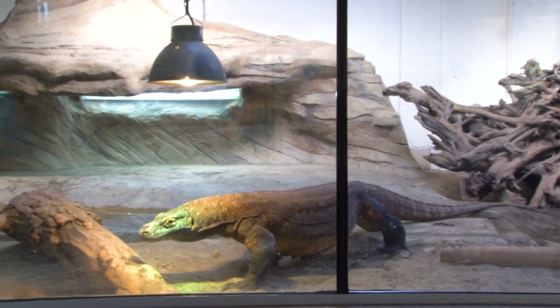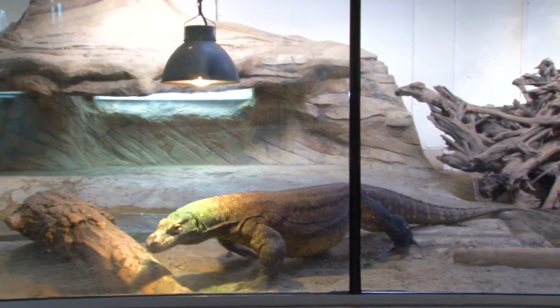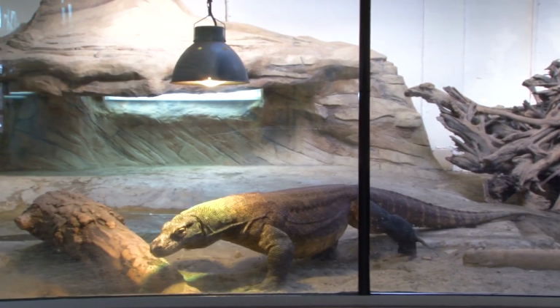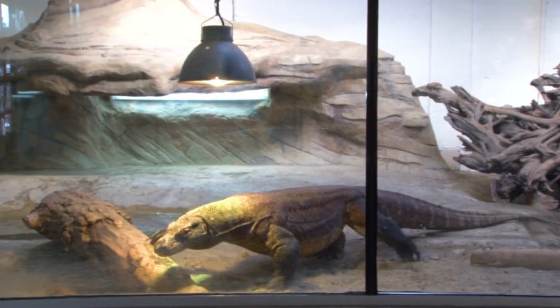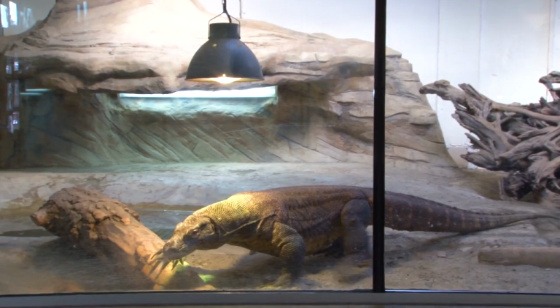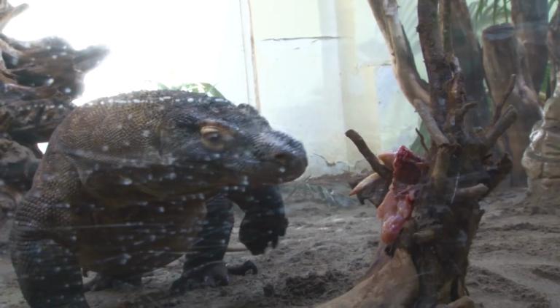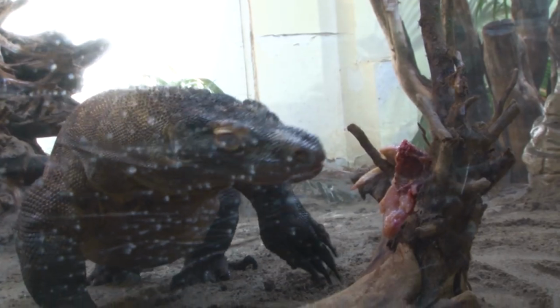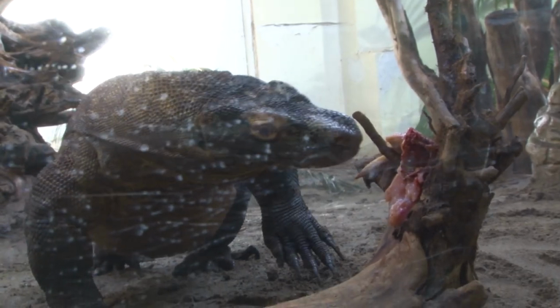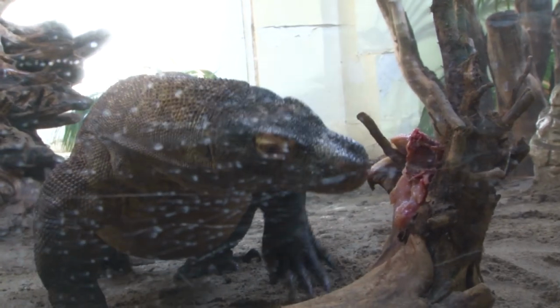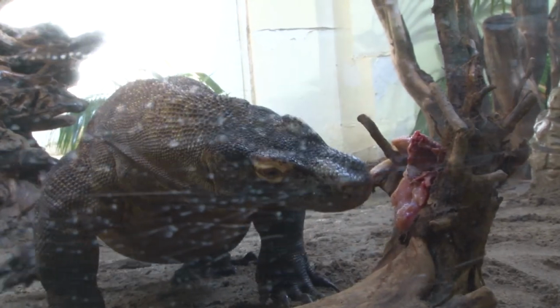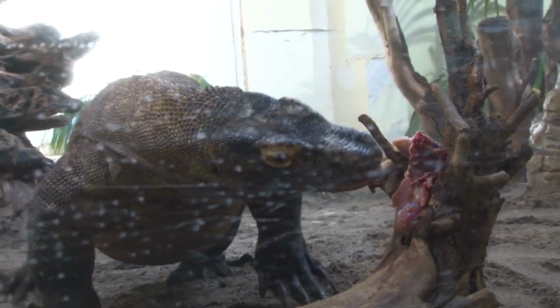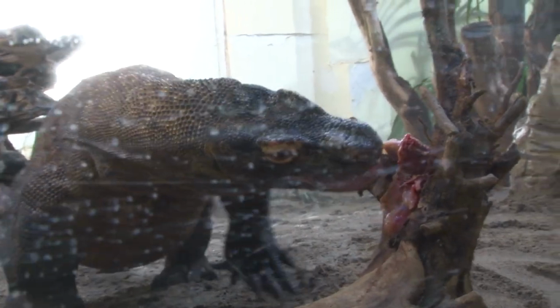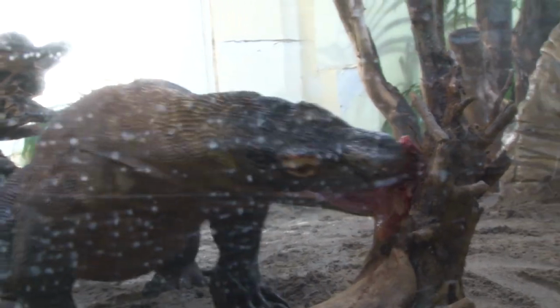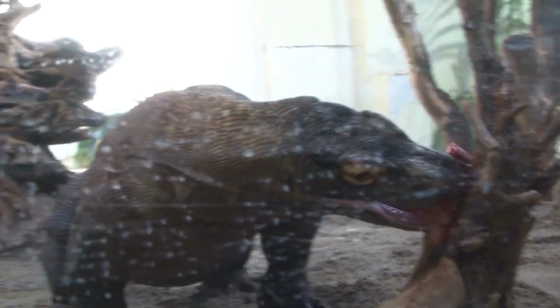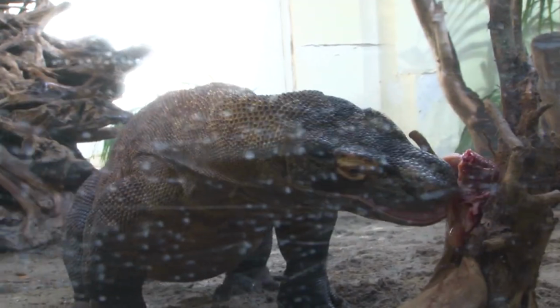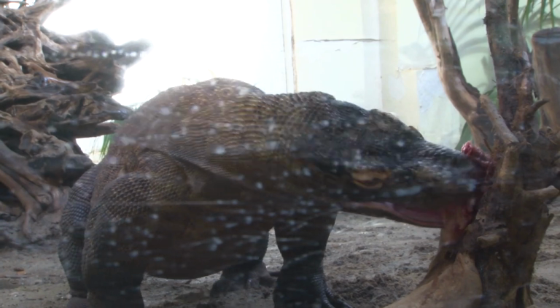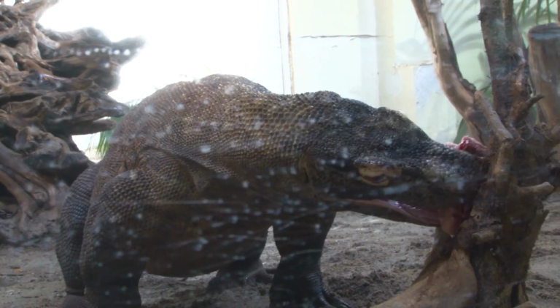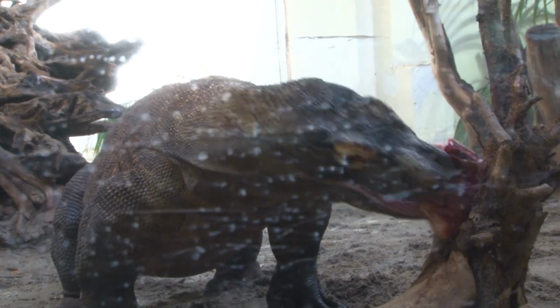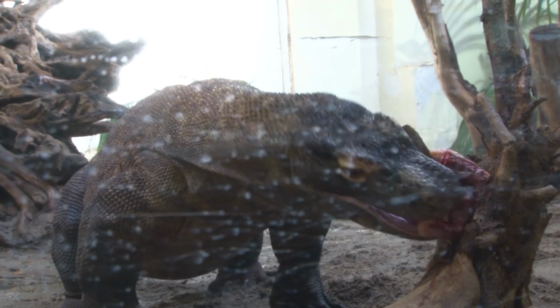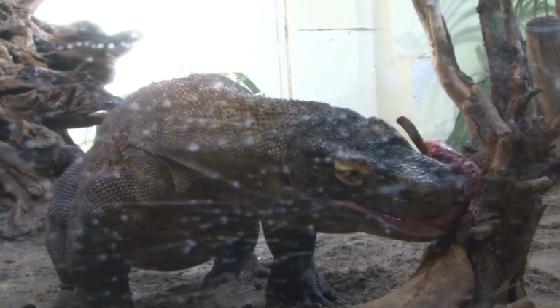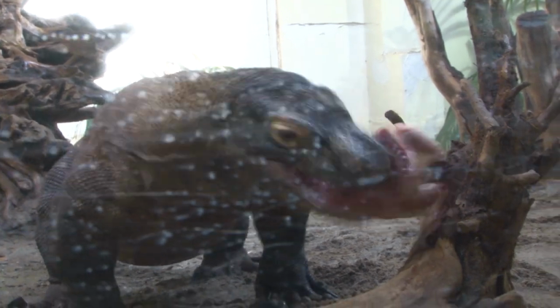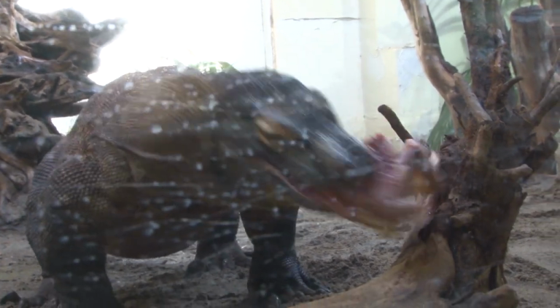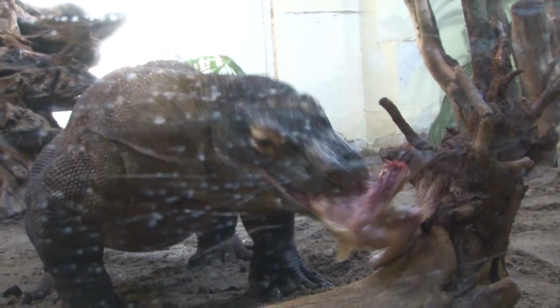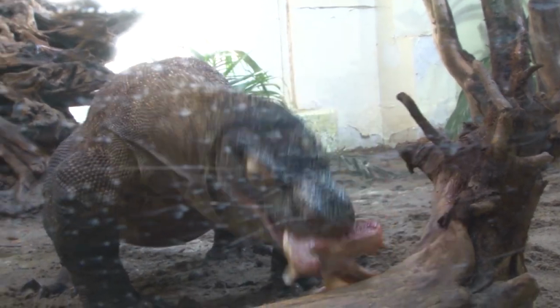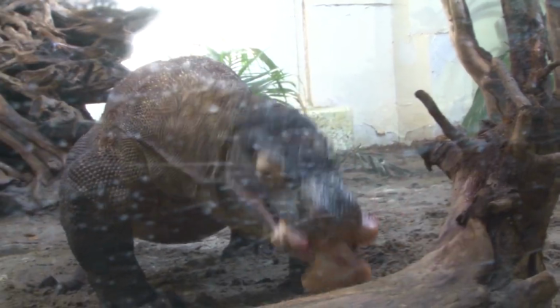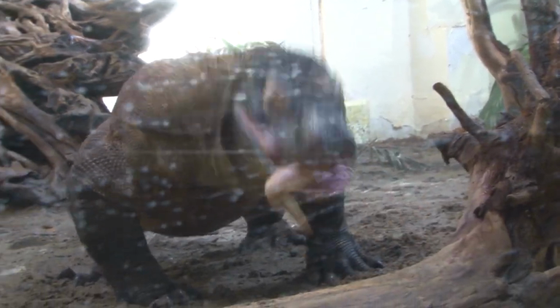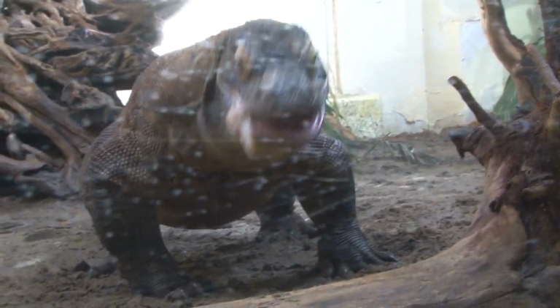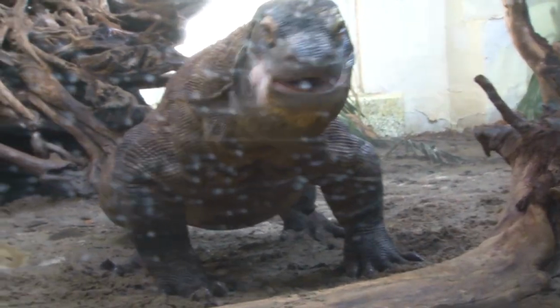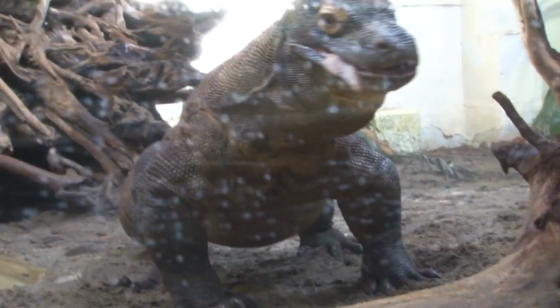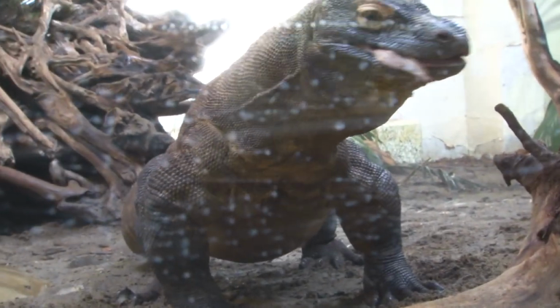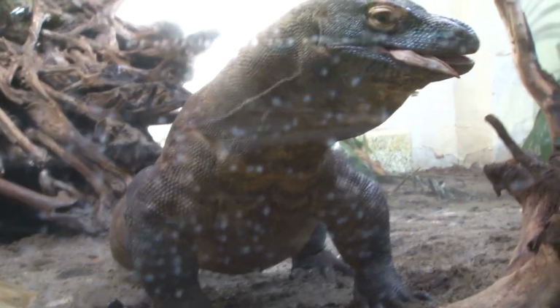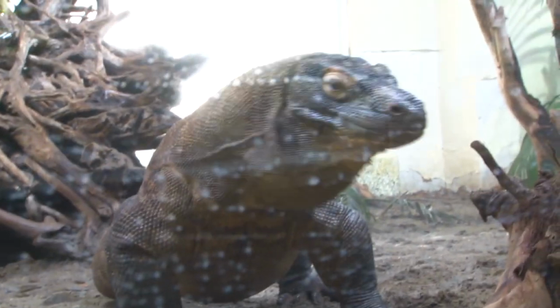Our two Komodo dragons are brothers. We have to keep them separate so they don't fight over food. If you've got a brother or sister, you might understand how that is.